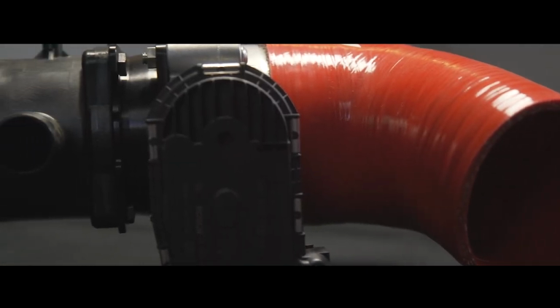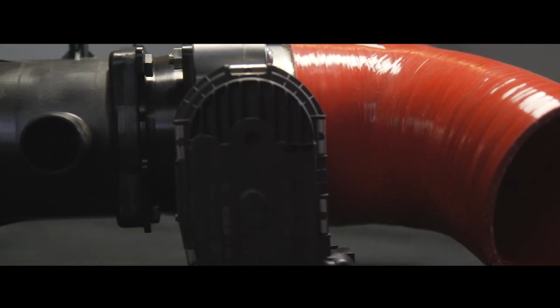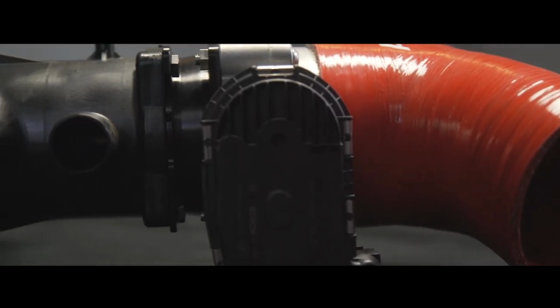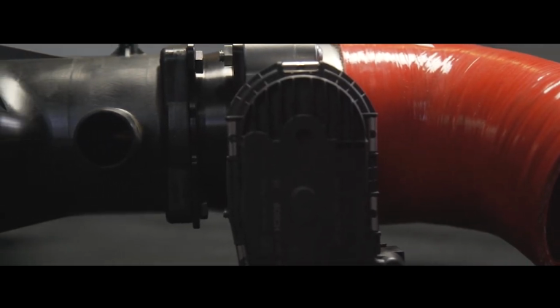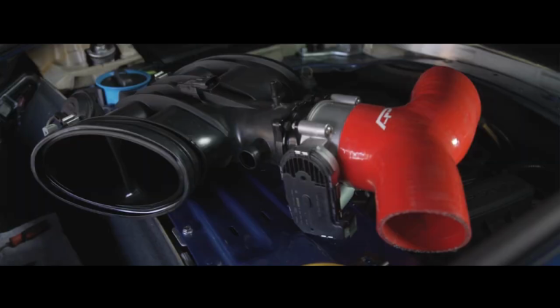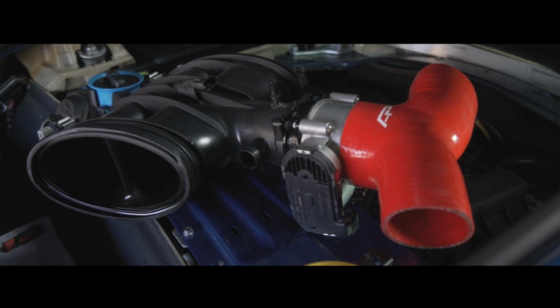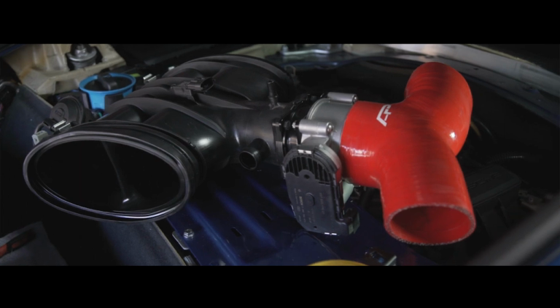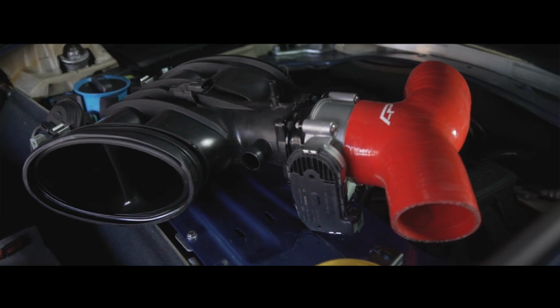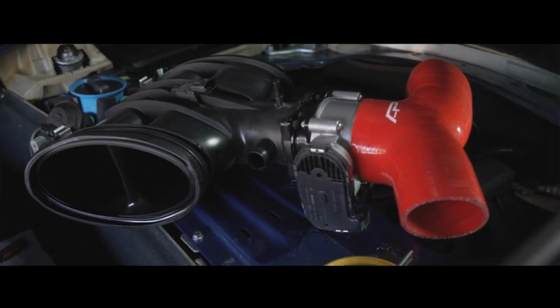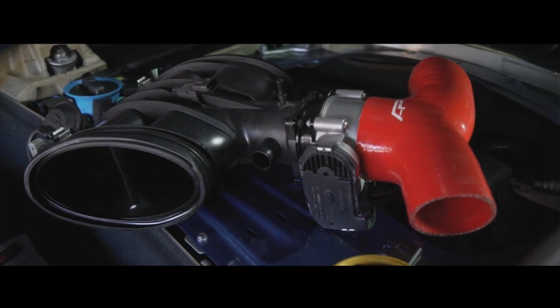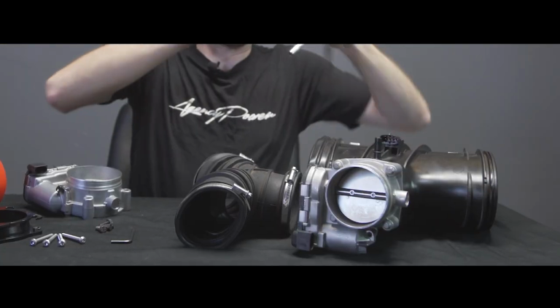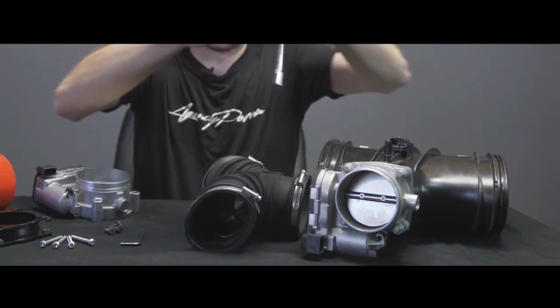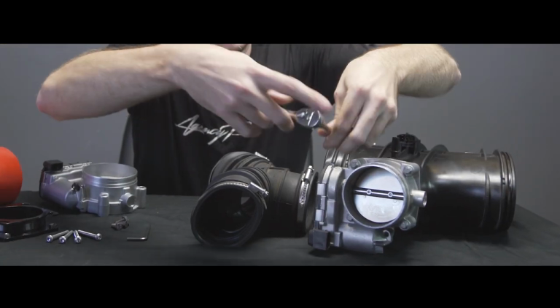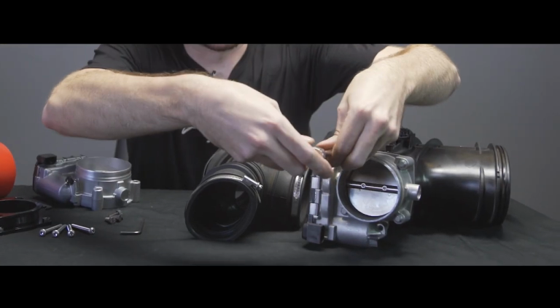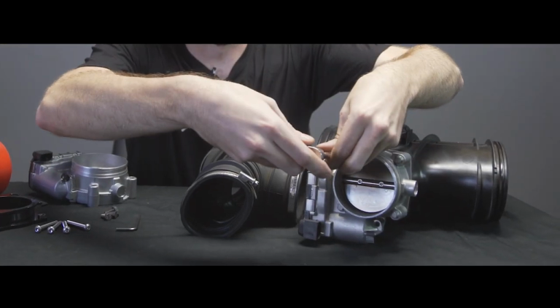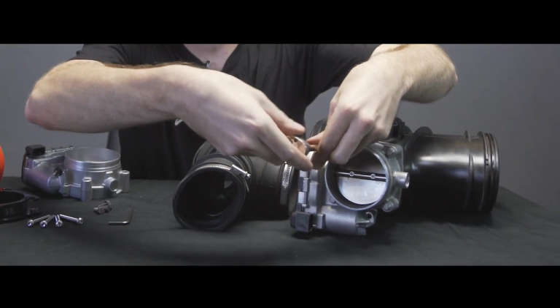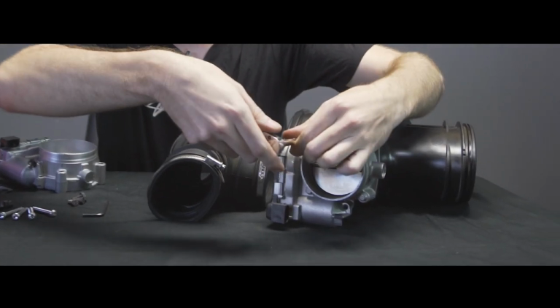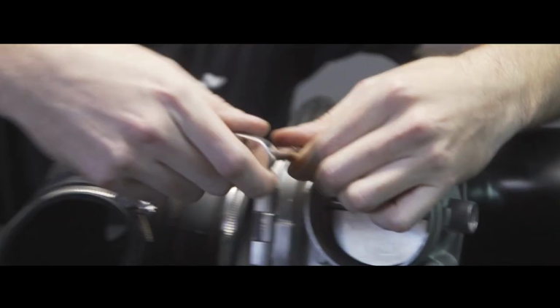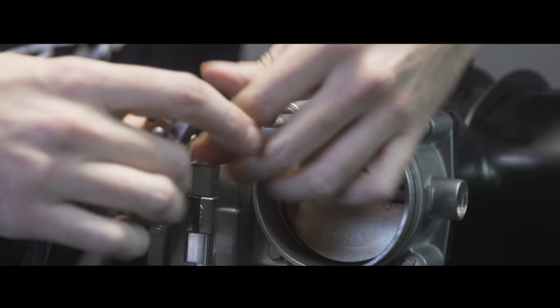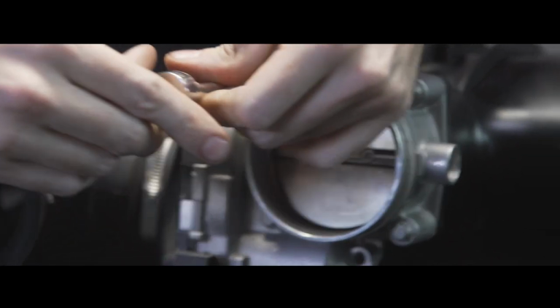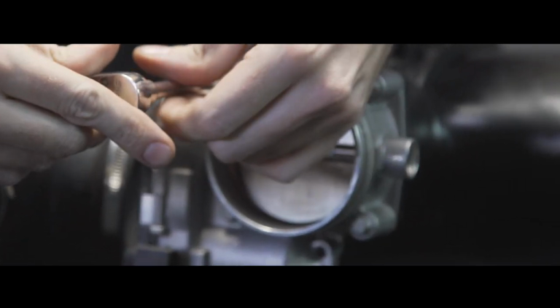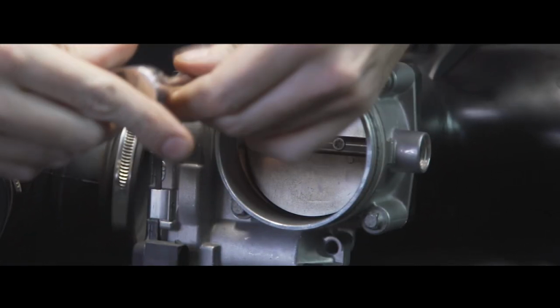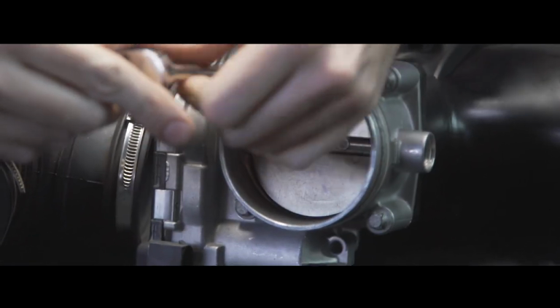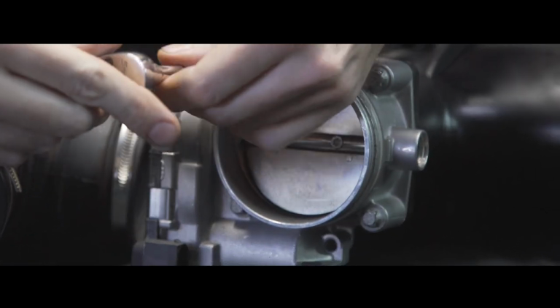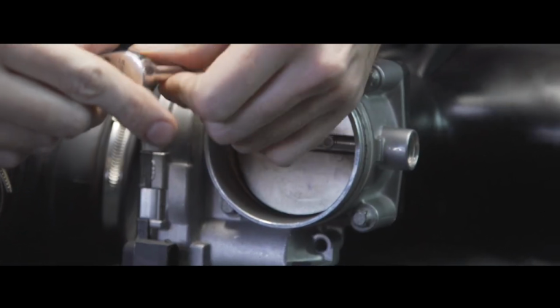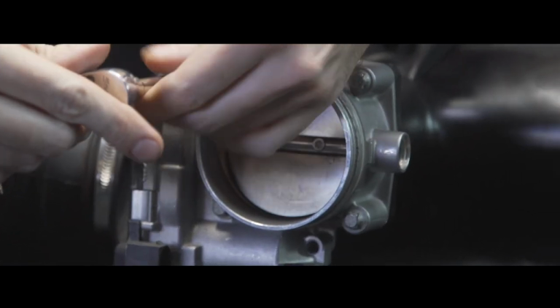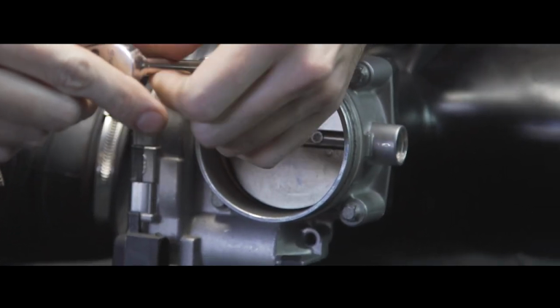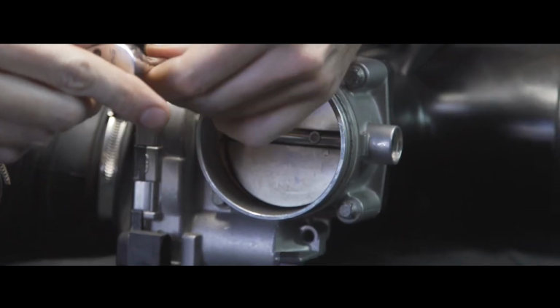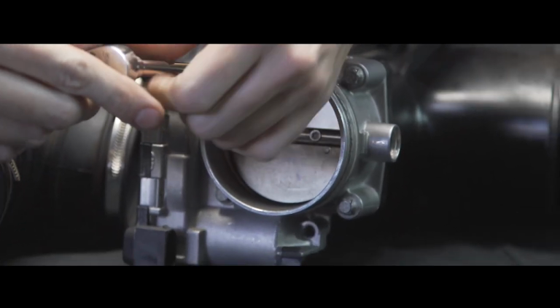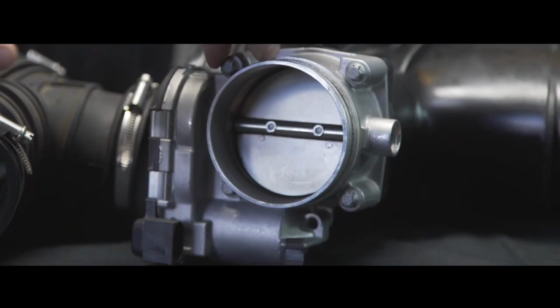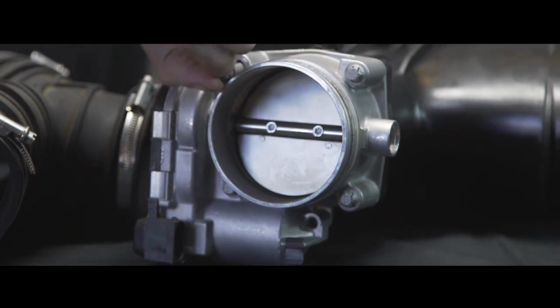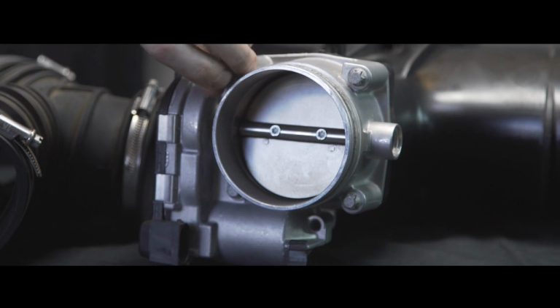Gonna kind of show you a little demo here to explain how this all goes together. Basically, the four bolts bolting on the throttle body, you gotta remove all four of those. Pretty simple.